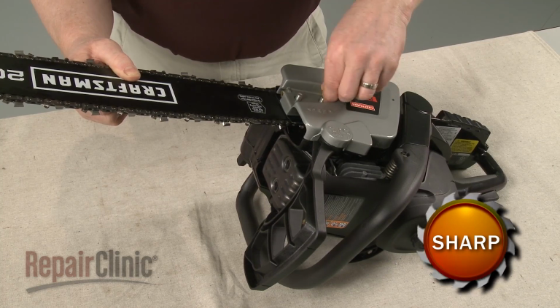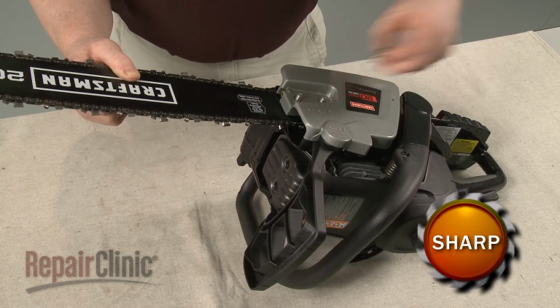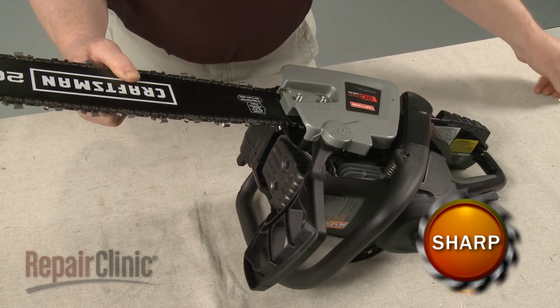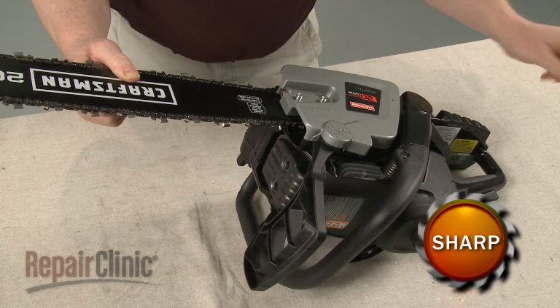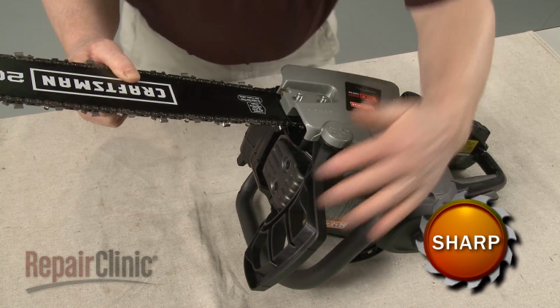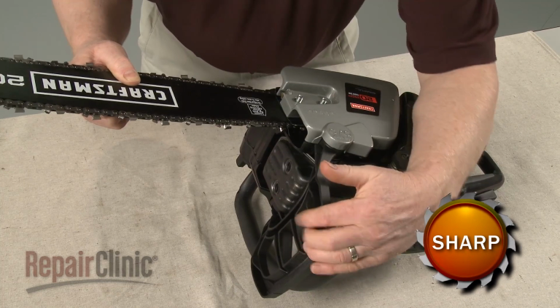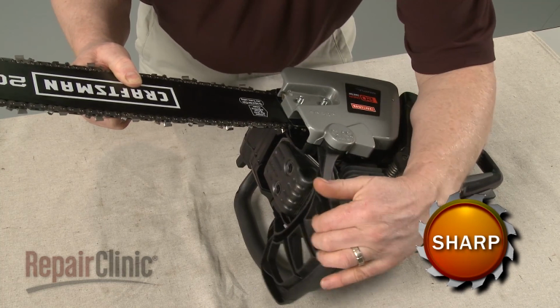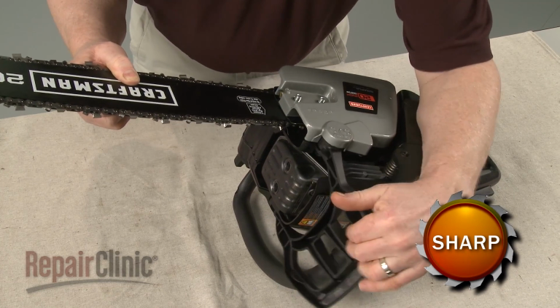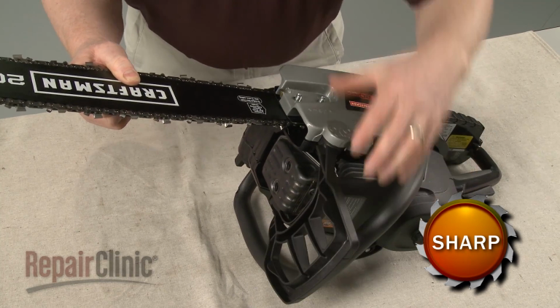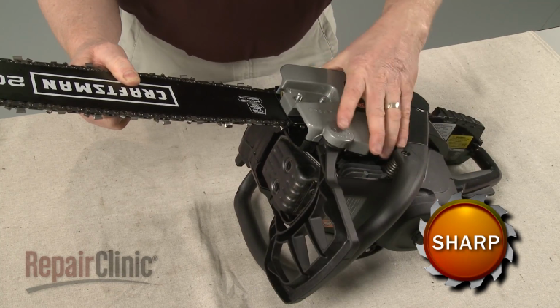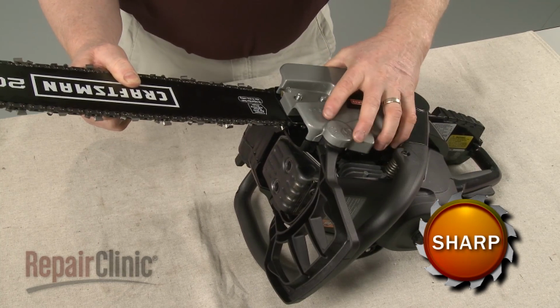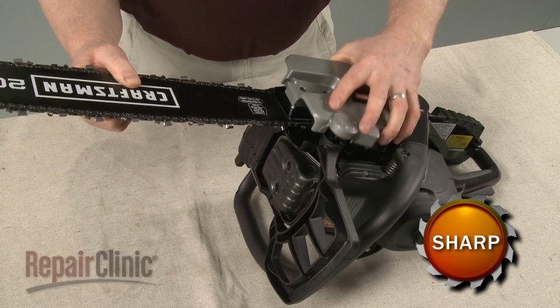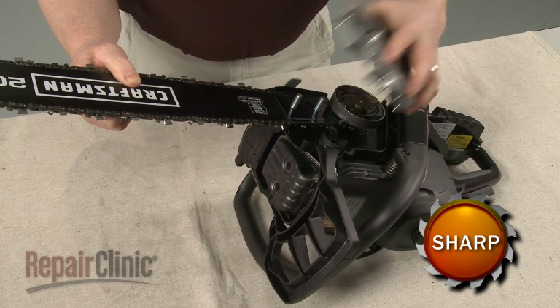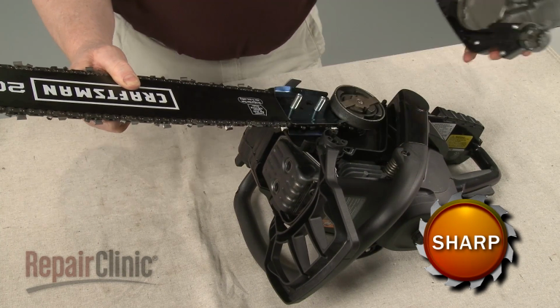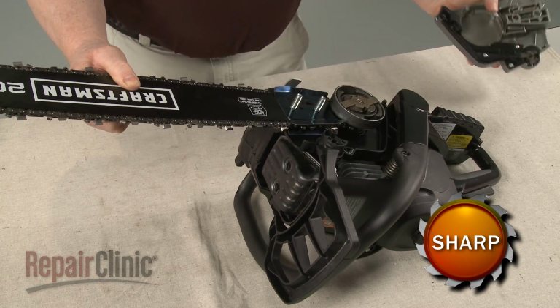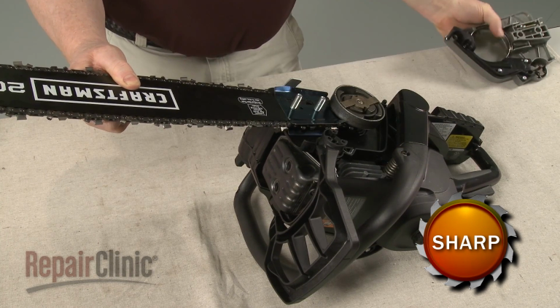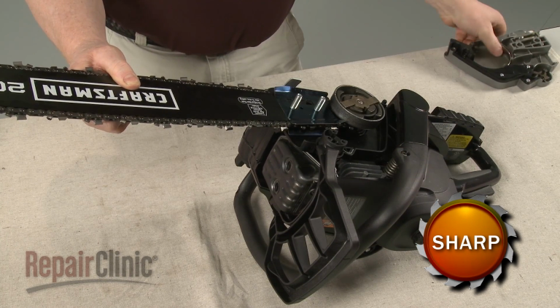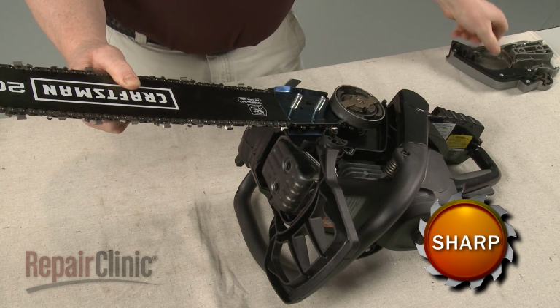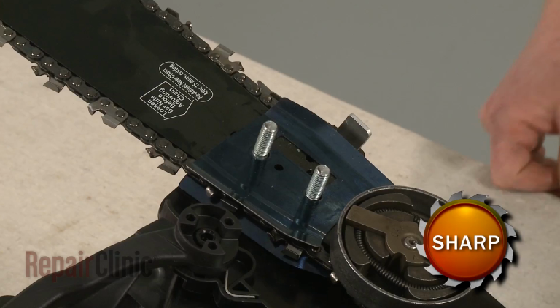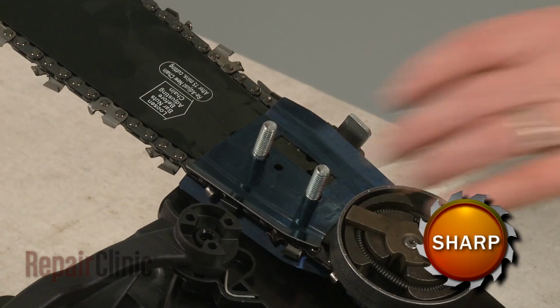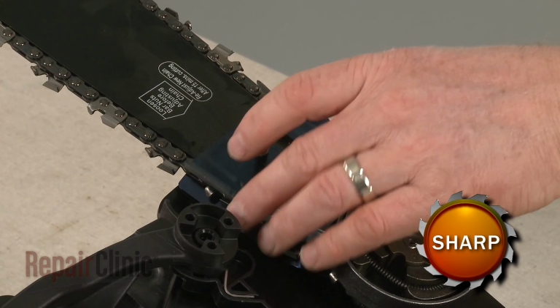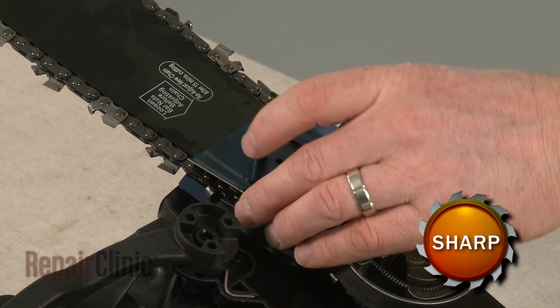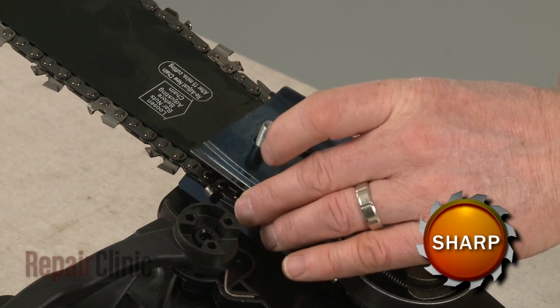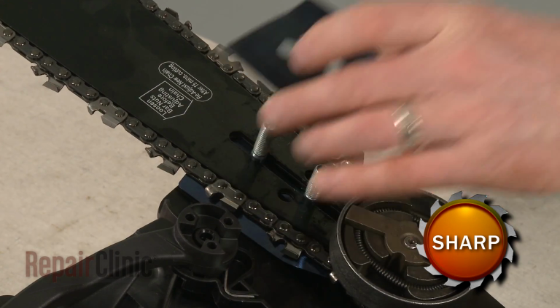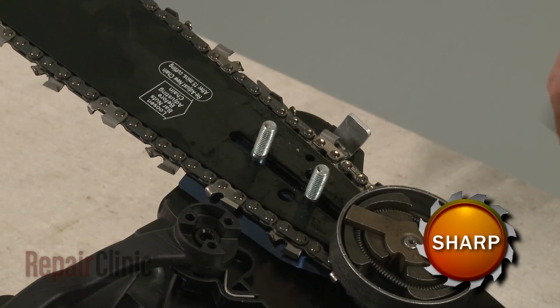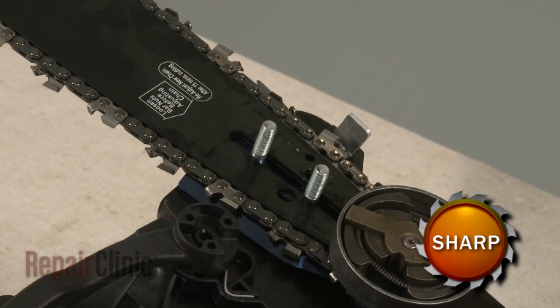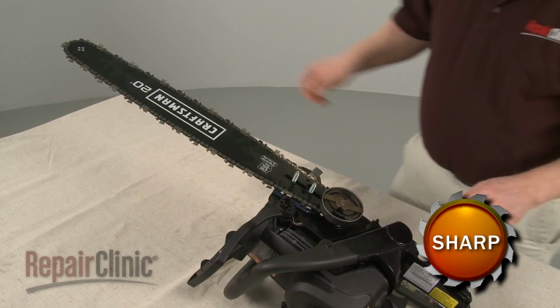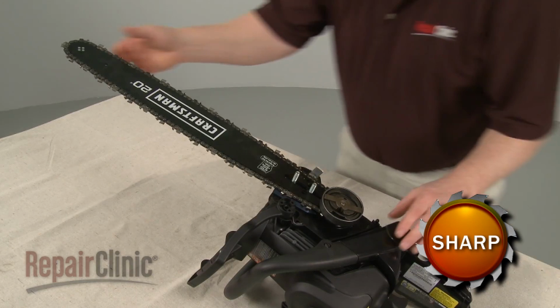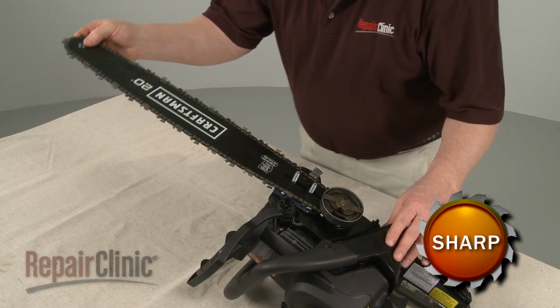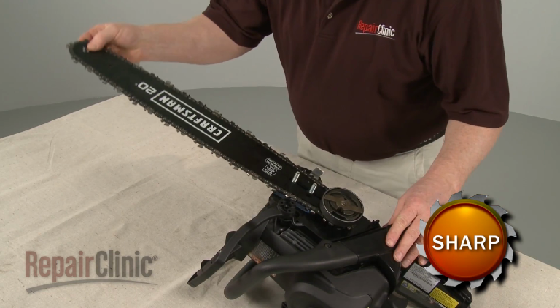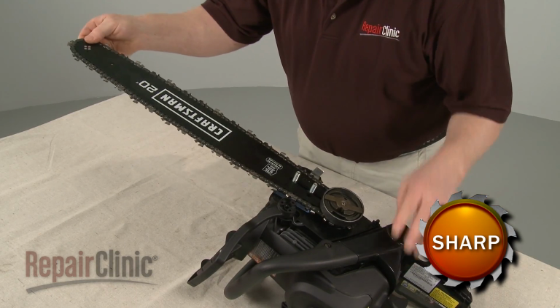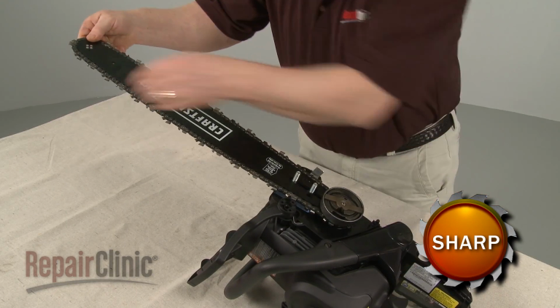Confirm that the chain brake is disengaged and remove the cover. Next, lift off the chain guard and remove the cutting chain from the bar.